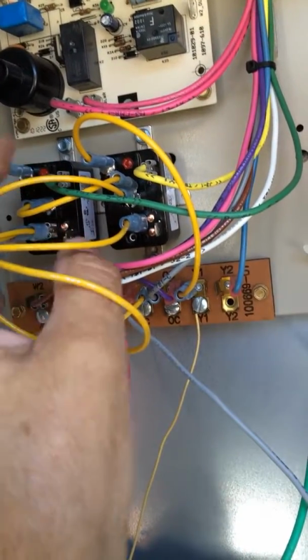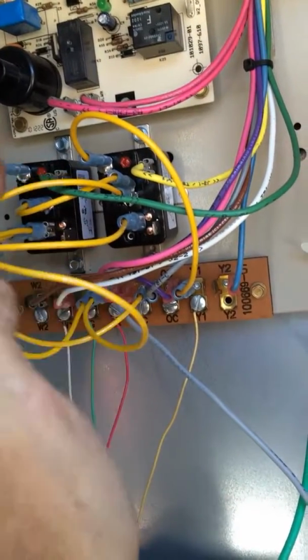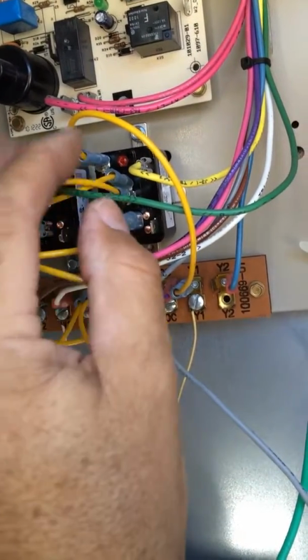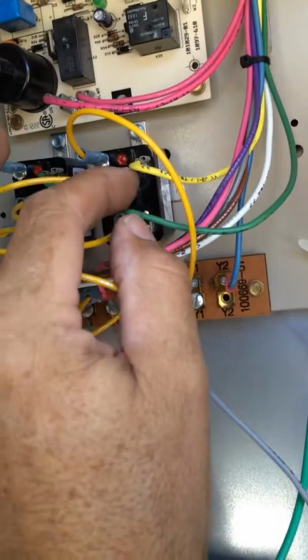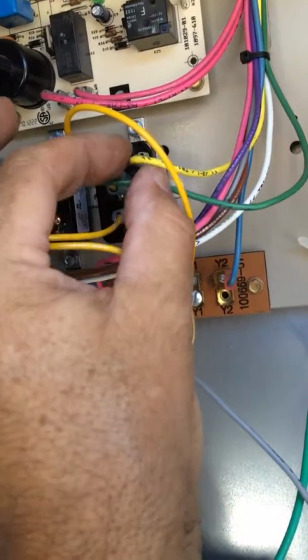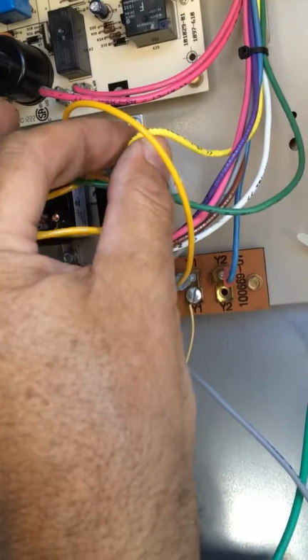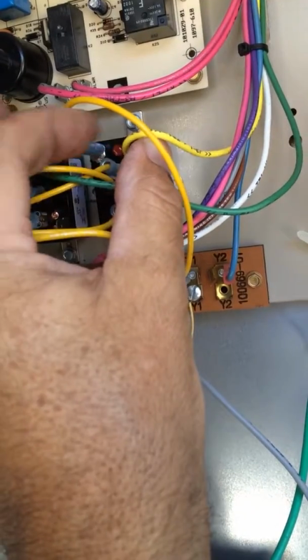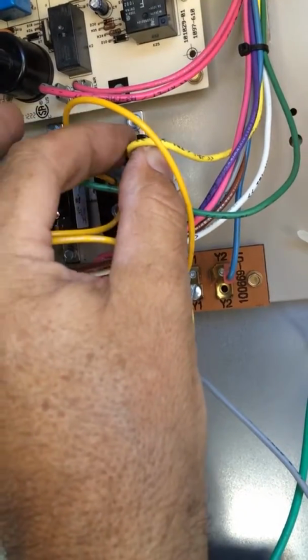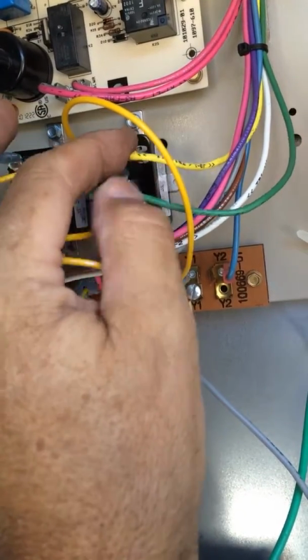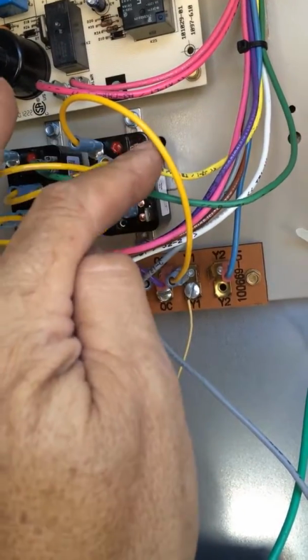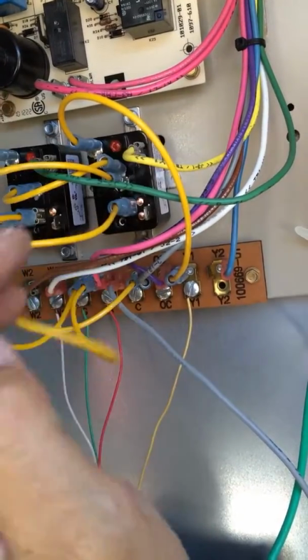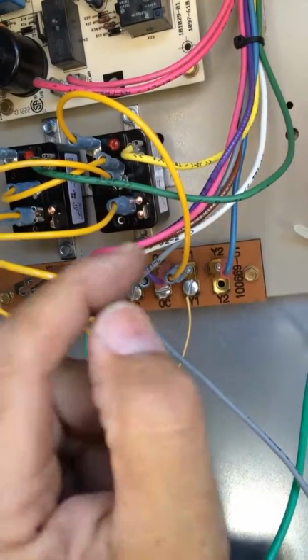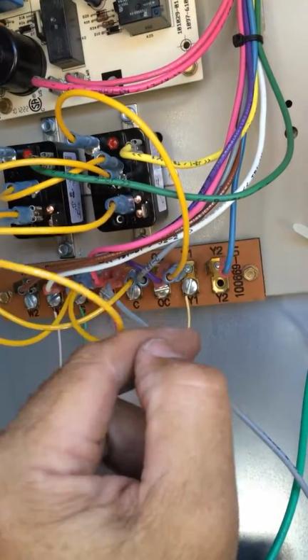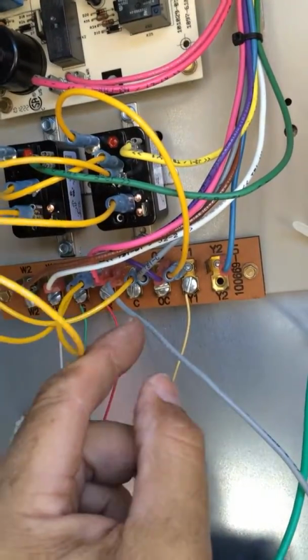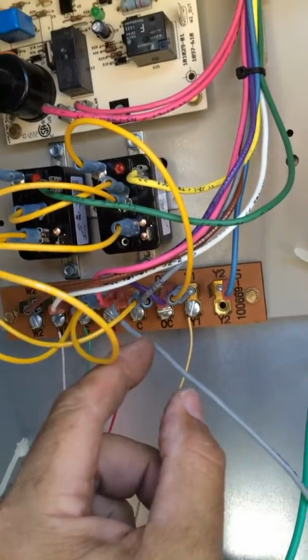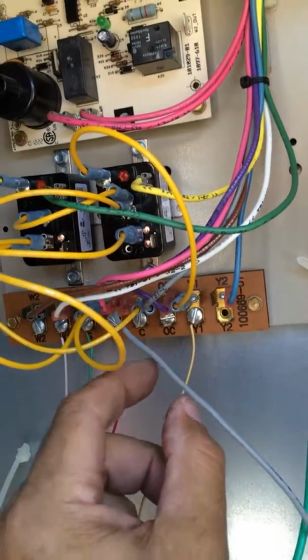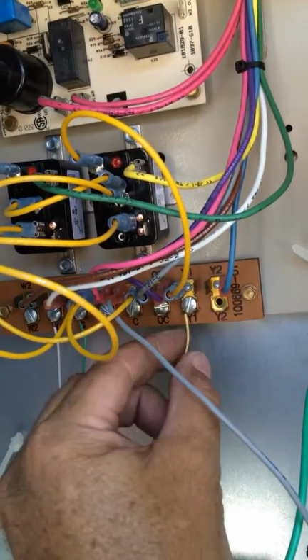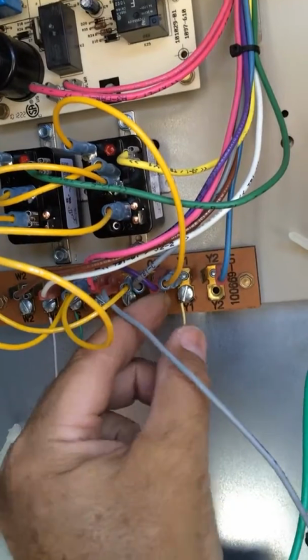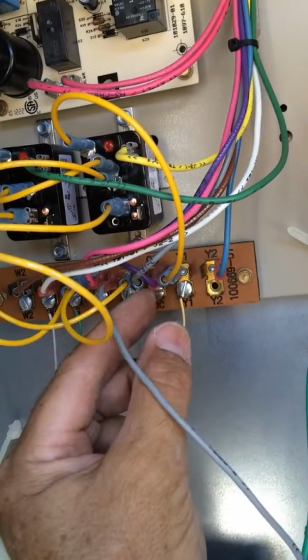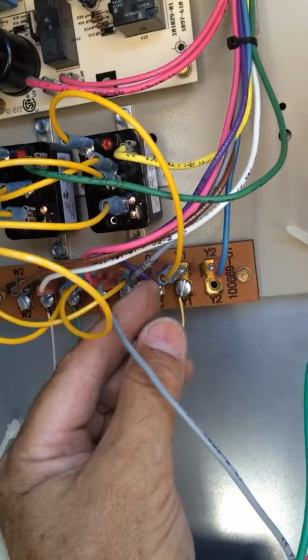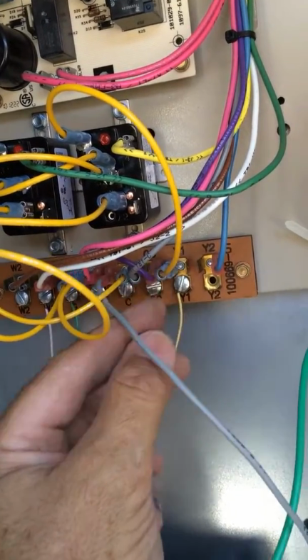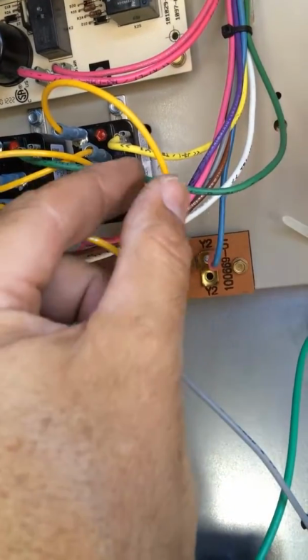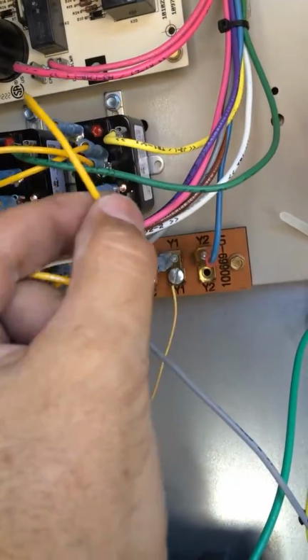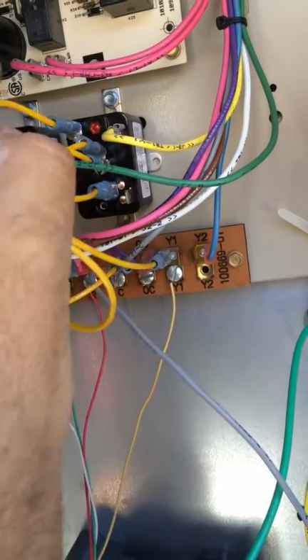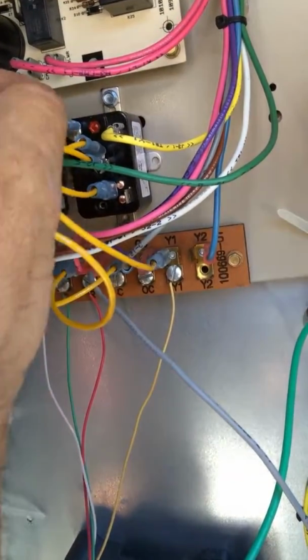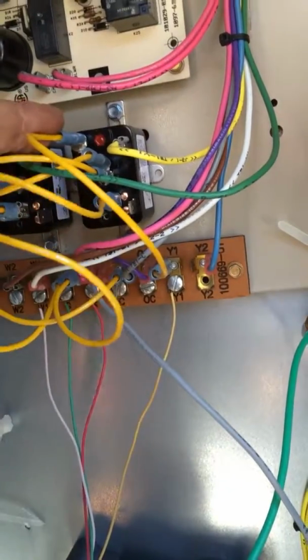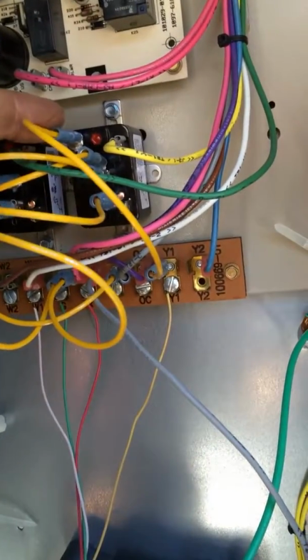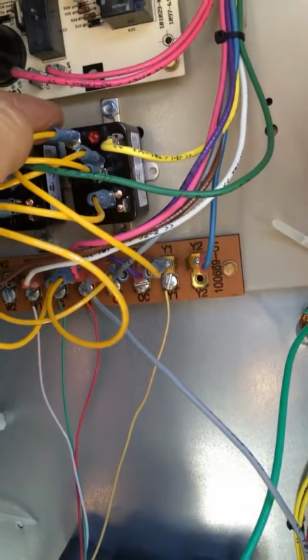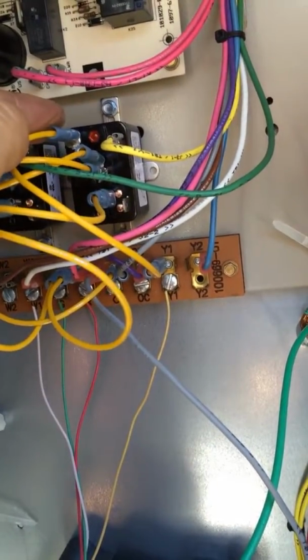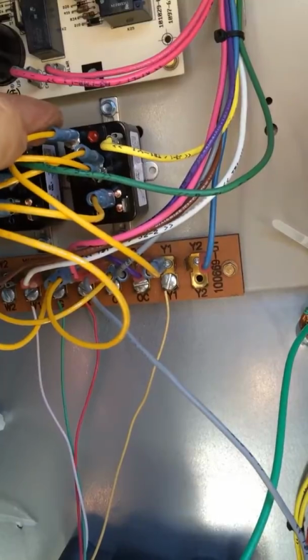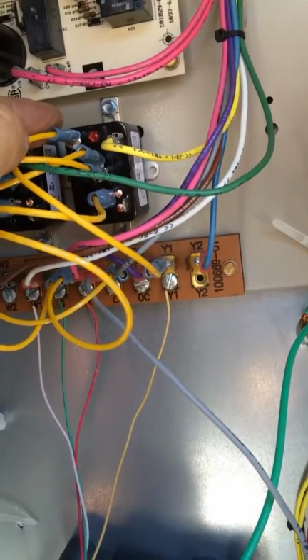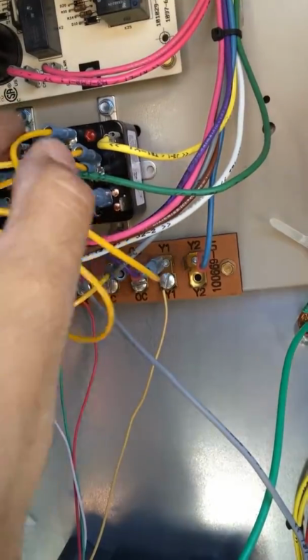And then I did this for cooling too, so I've got the yellow cooling wire here. And then I've got yellow right here hooked up to the coil — basically it goes up and energizes the coil for cooling.